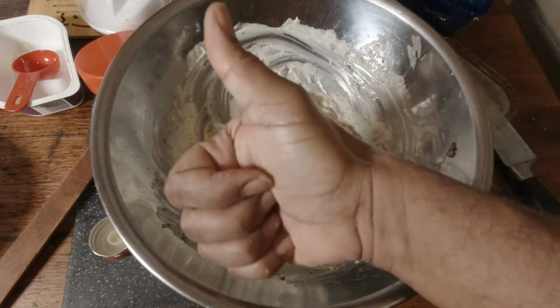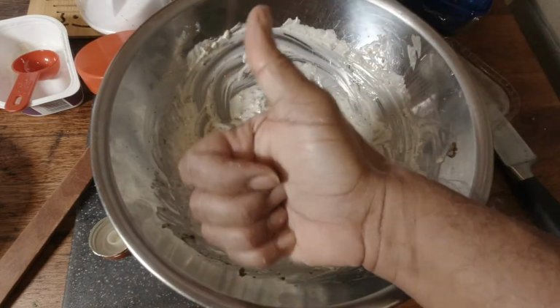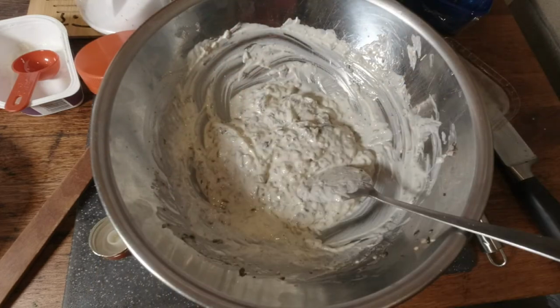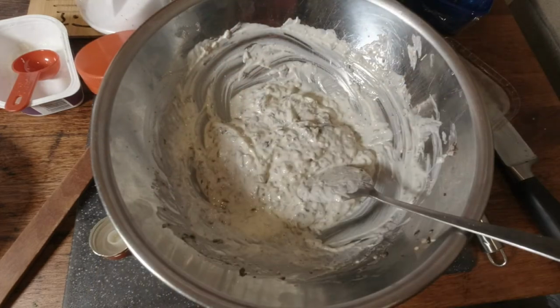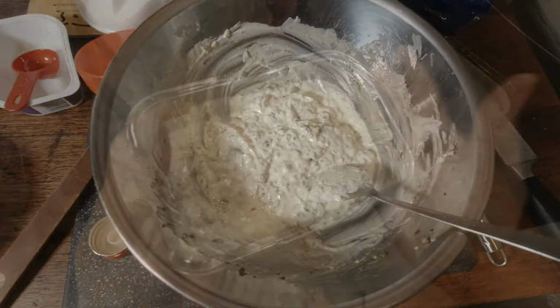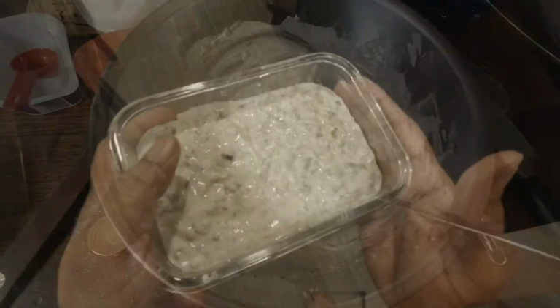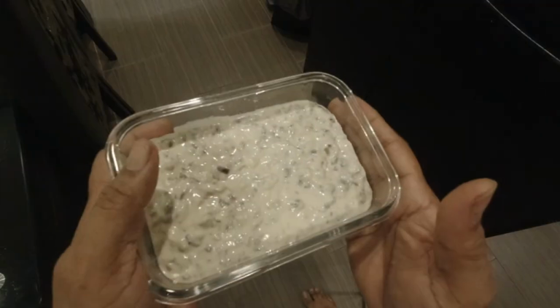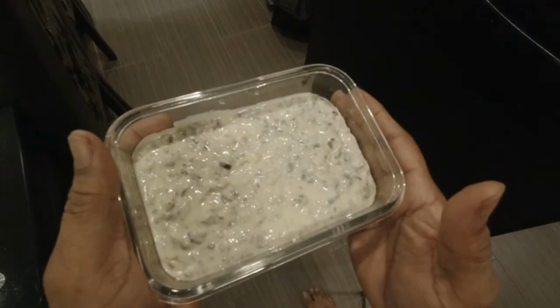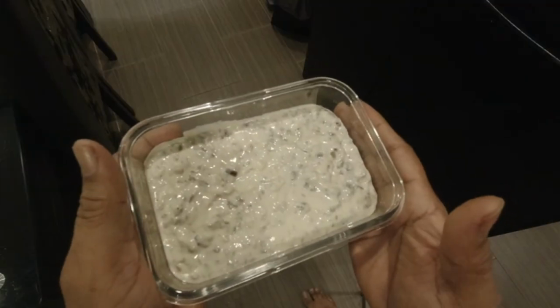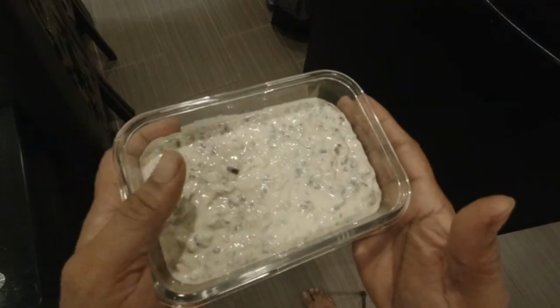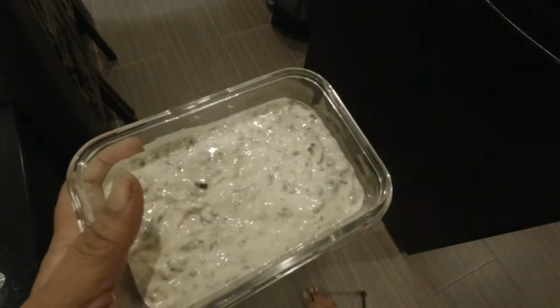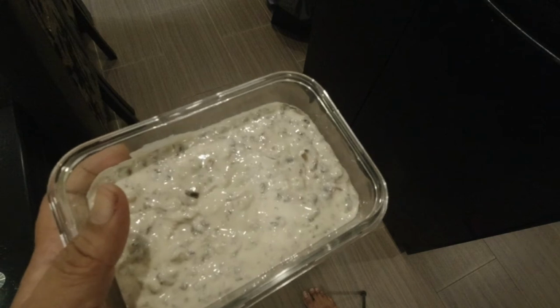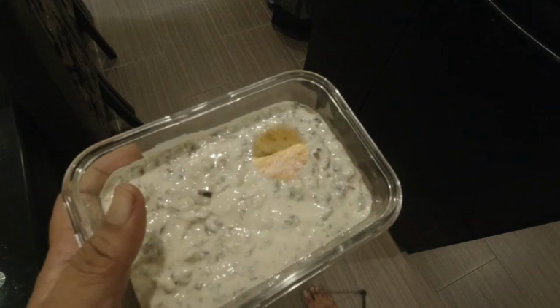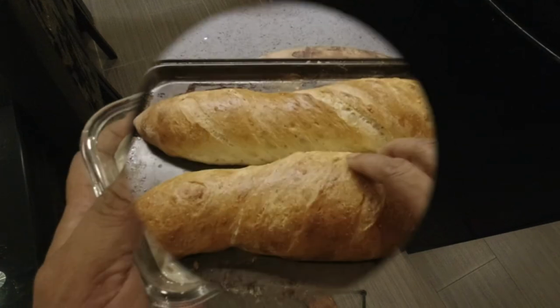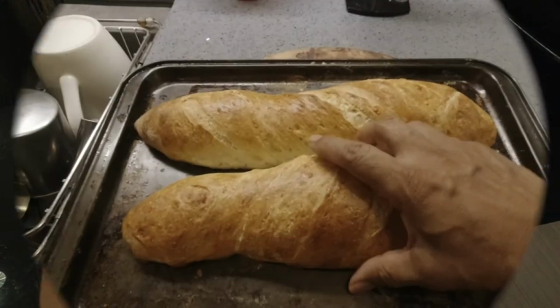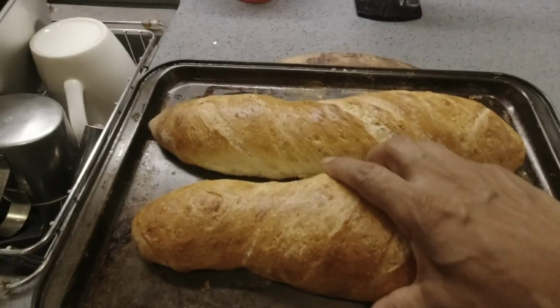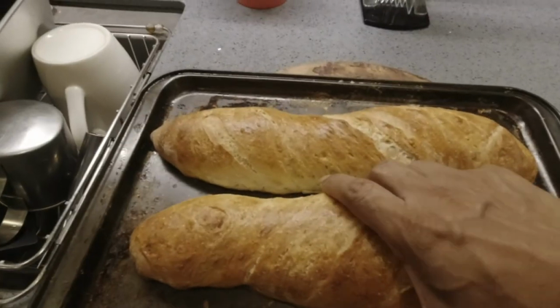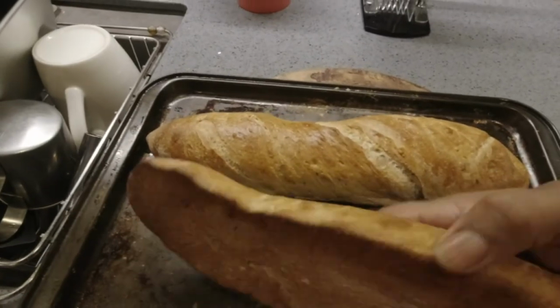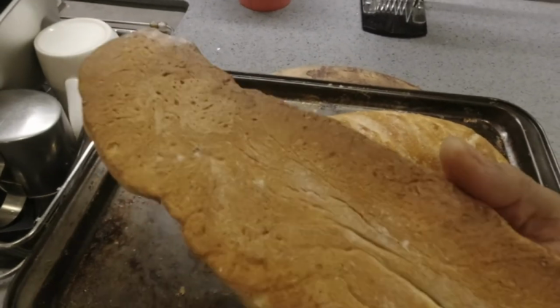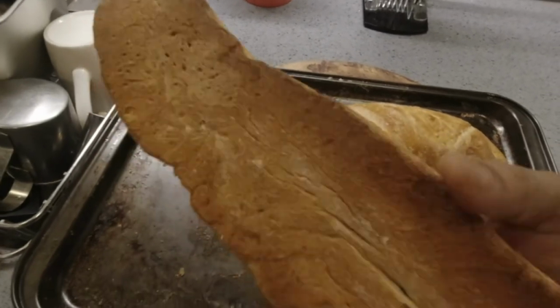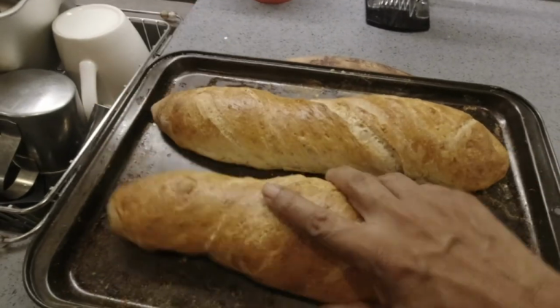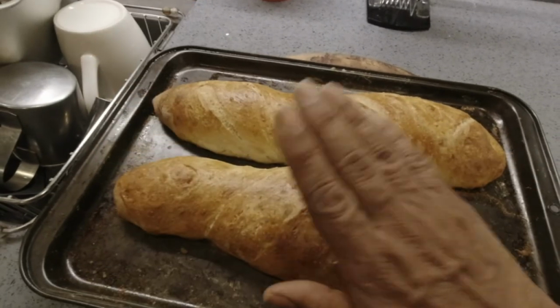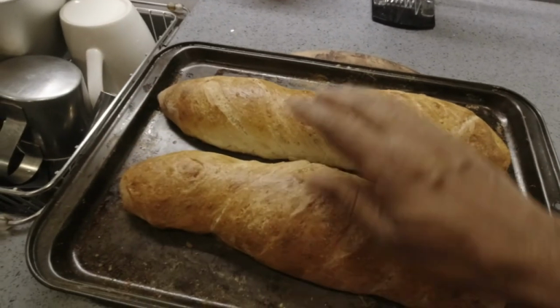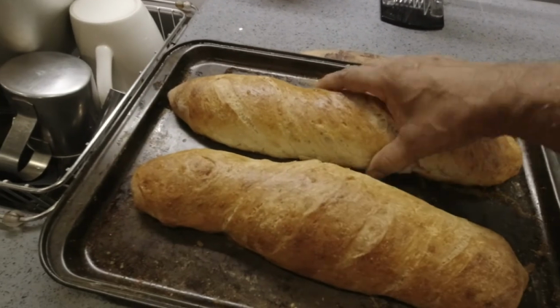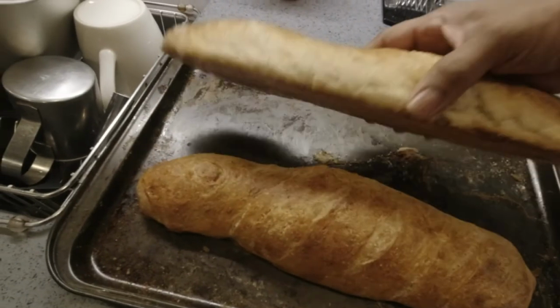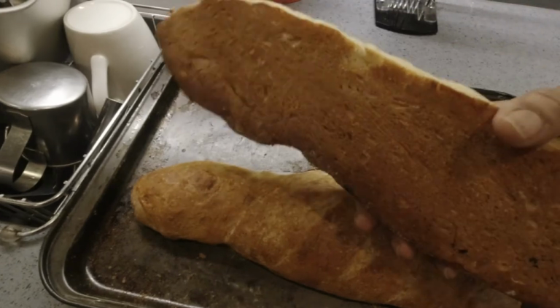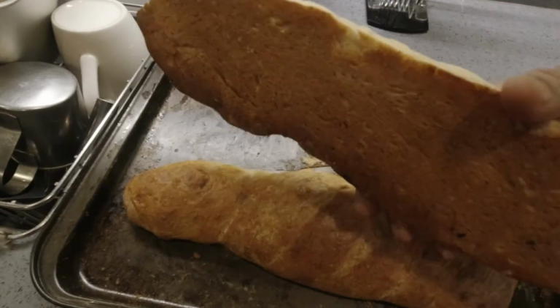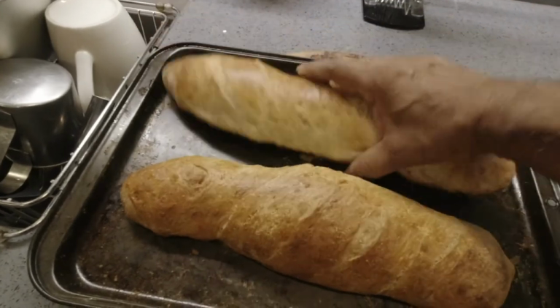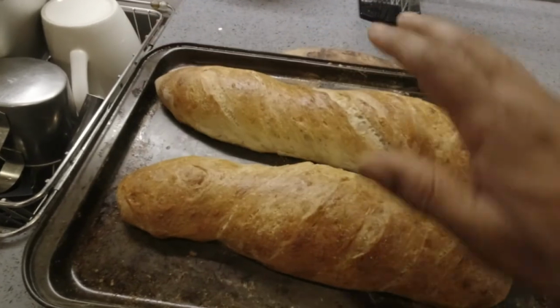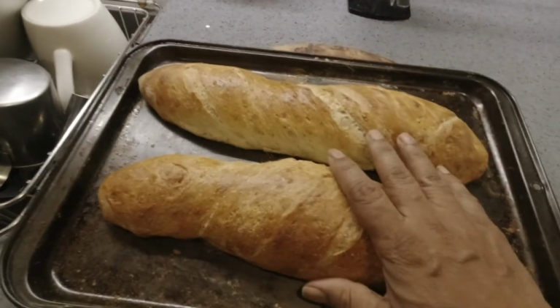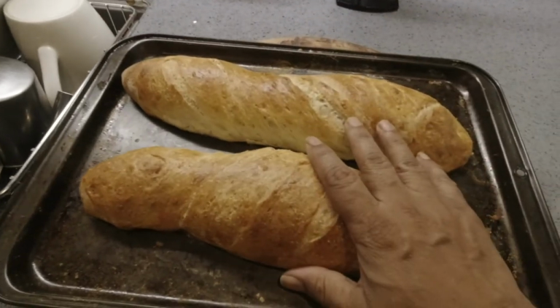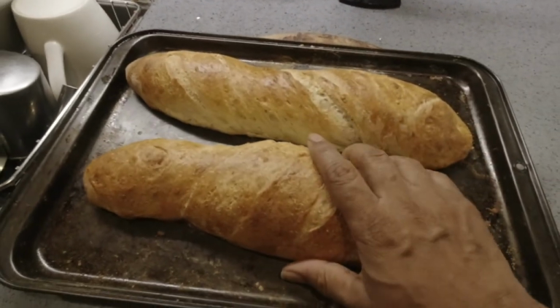It's done. I'm going to keep this in the fridge for at least half an hour. I made some freshly baked bread, so I'm going to serve the cheese spread with this bread.